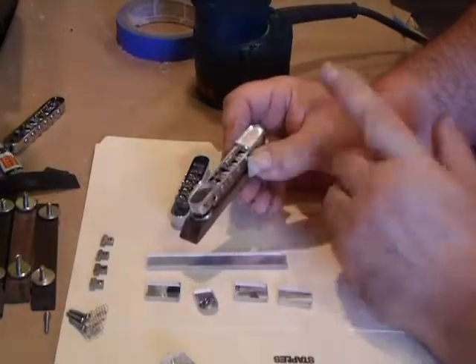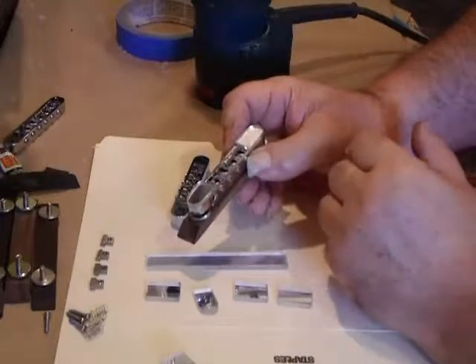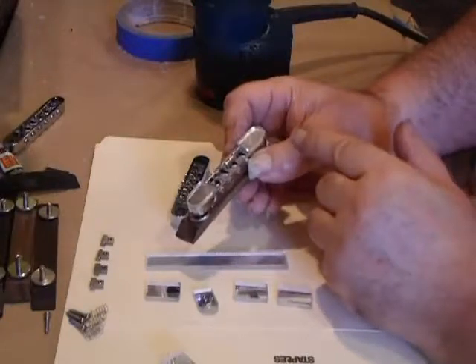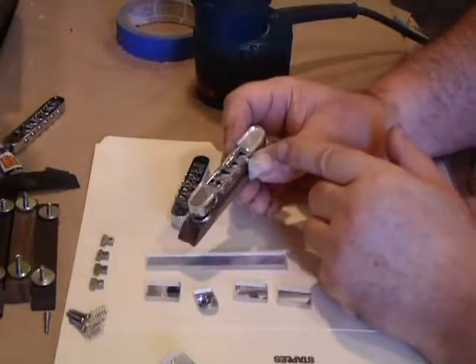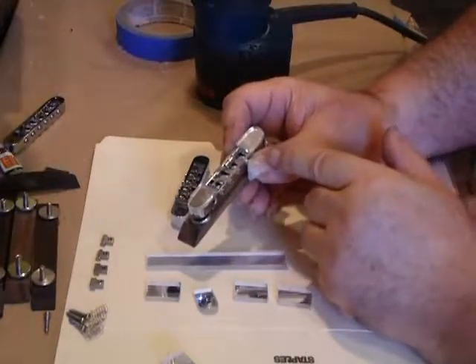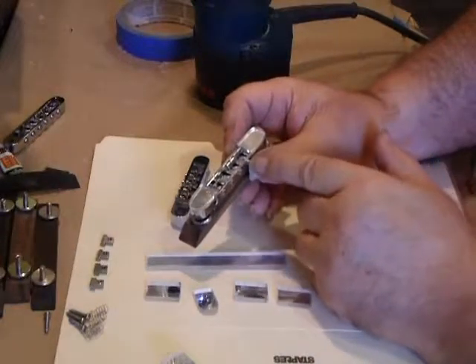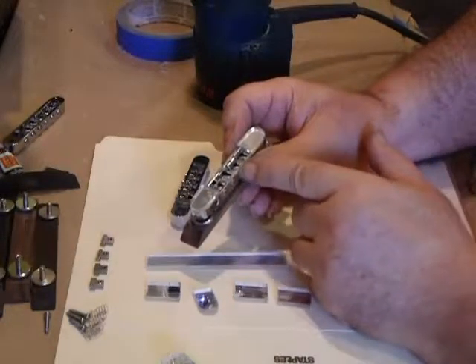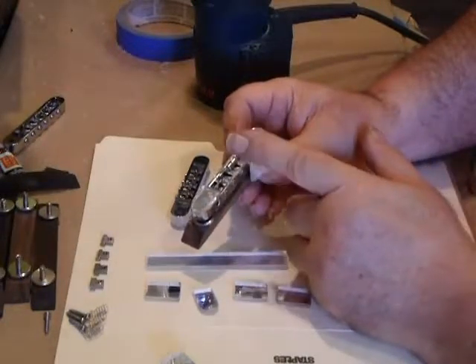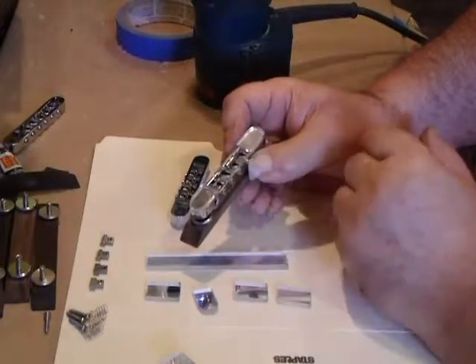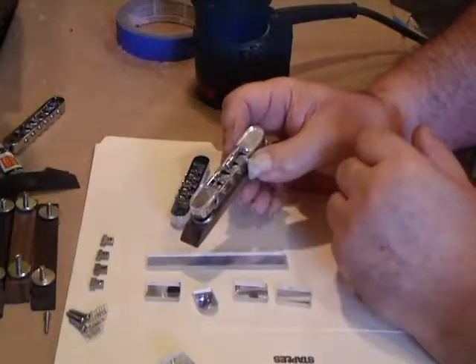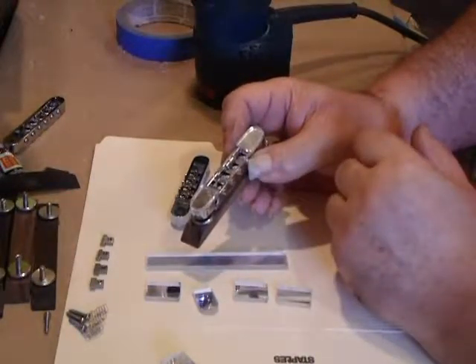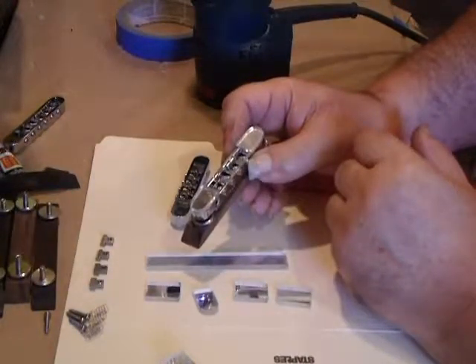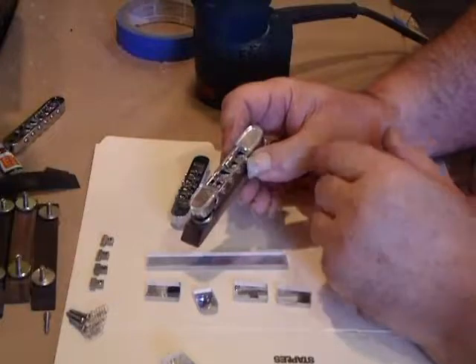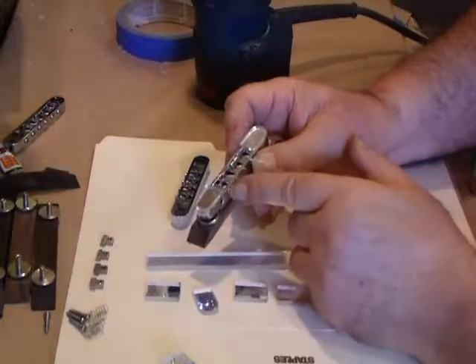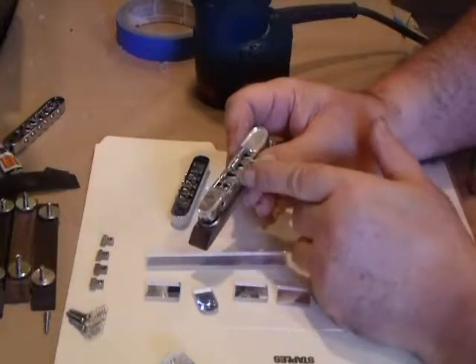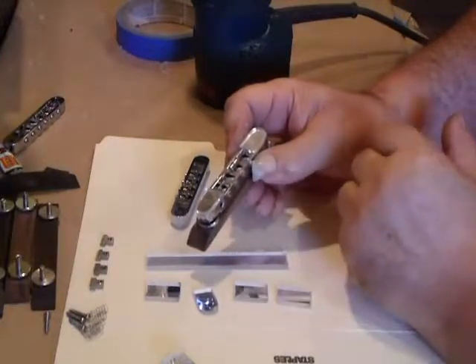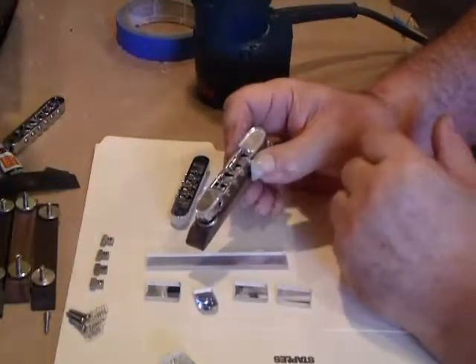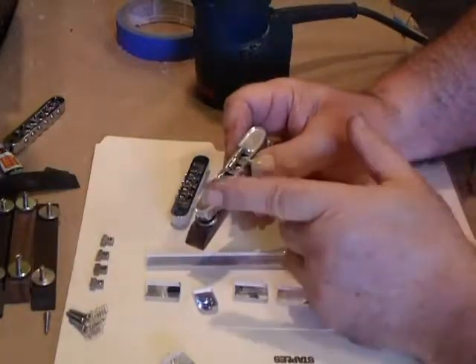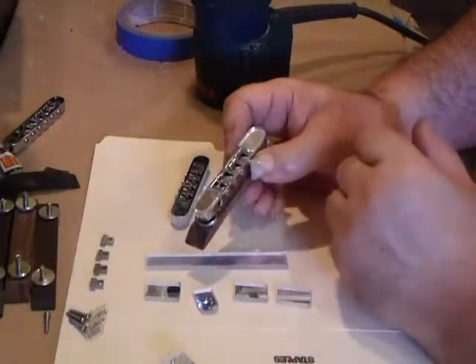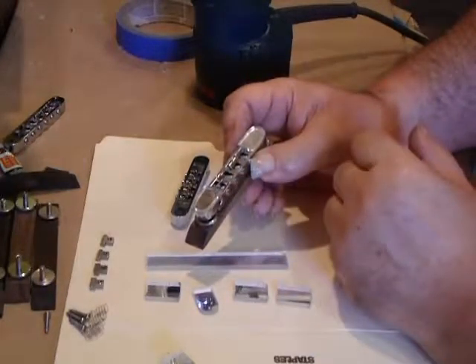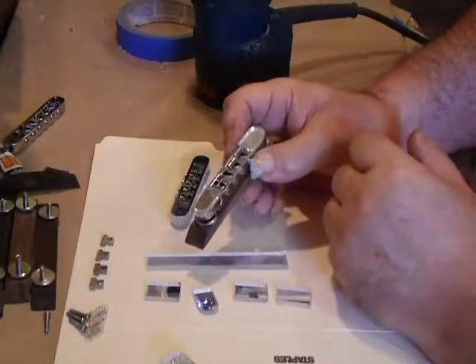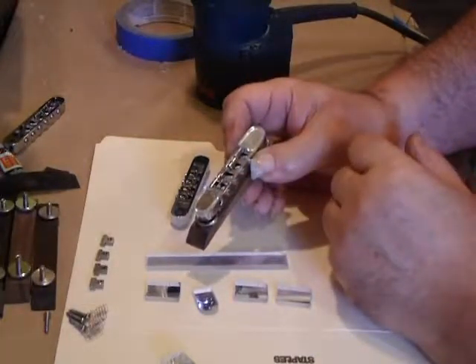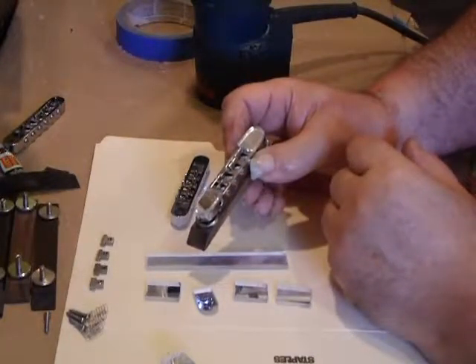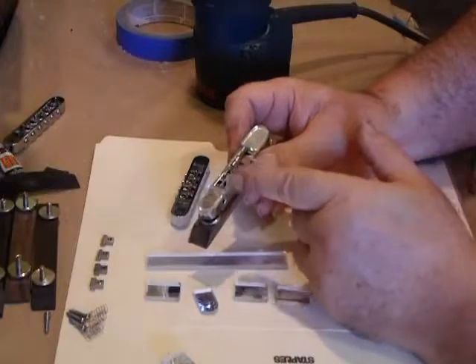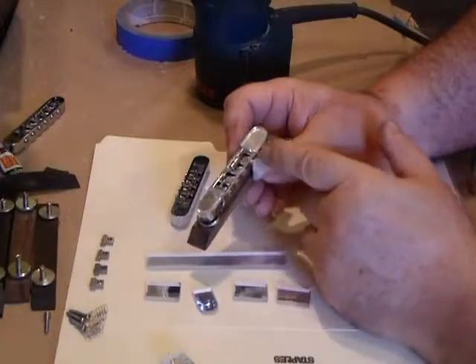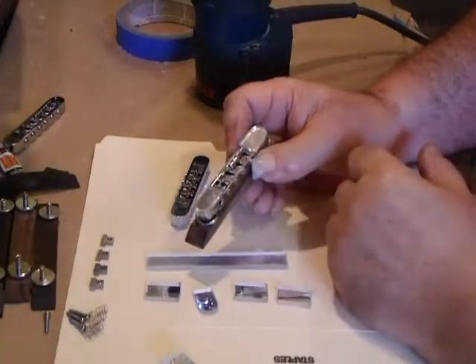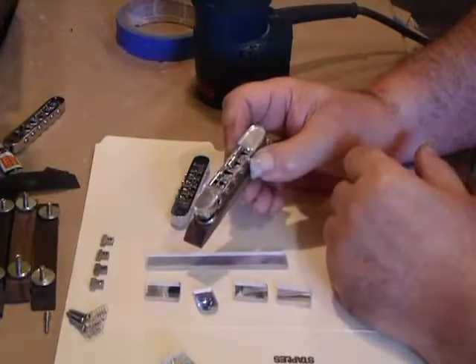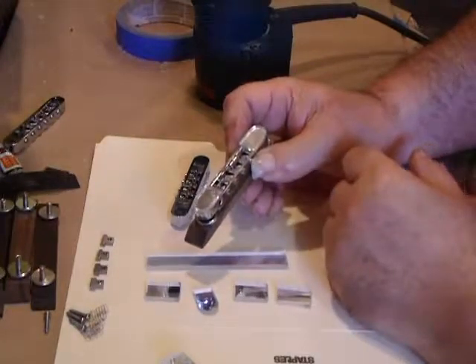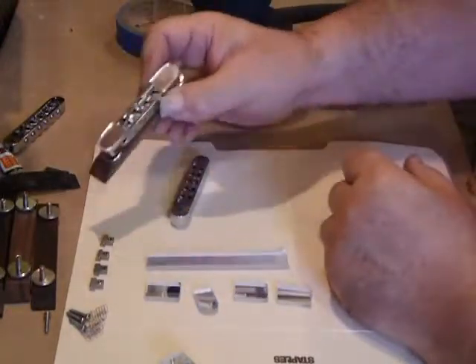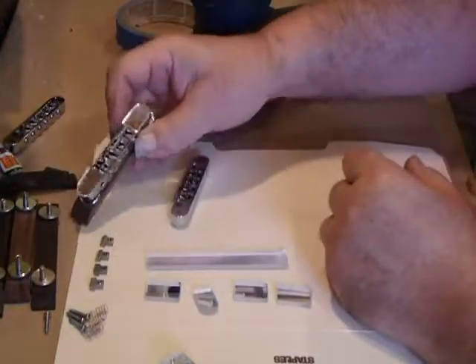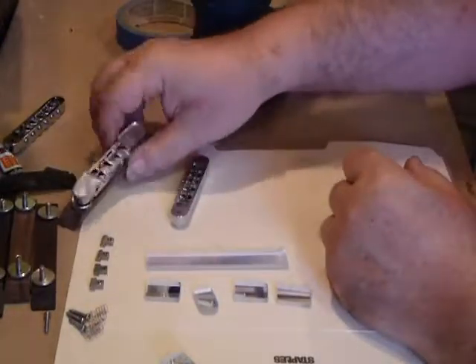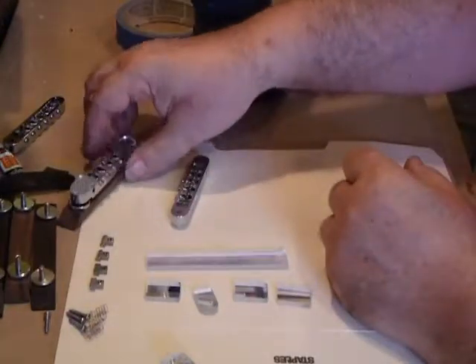They probably will make the Nashville twelve-string style soon. We'll be trying to first find out the tap on these and re-tap them for twelve-string to get a proper eight-string bridge made out of that.